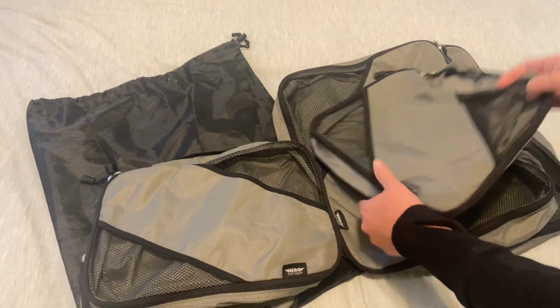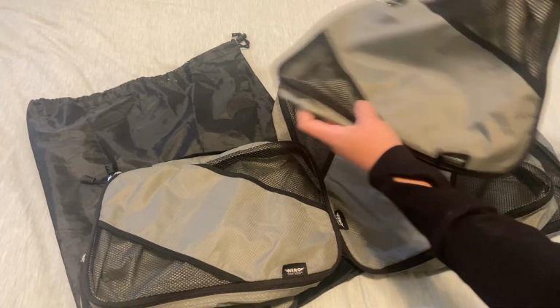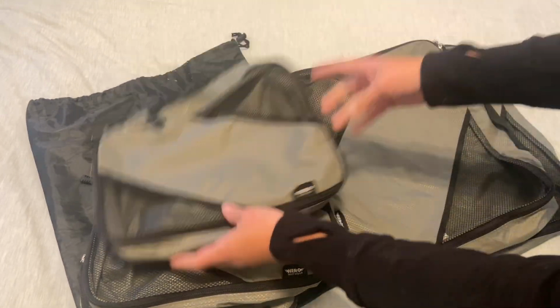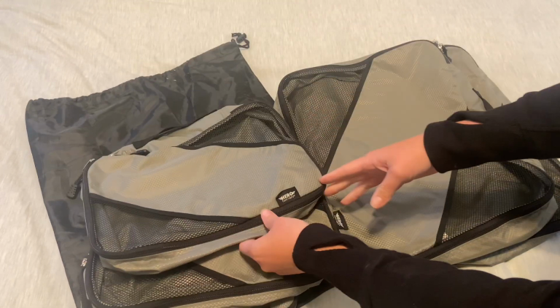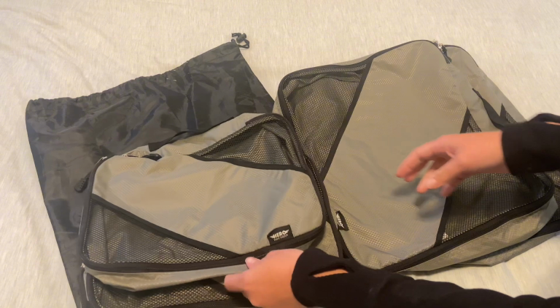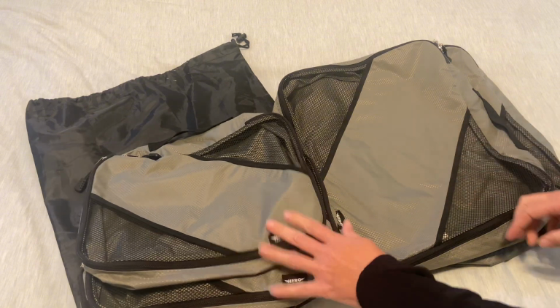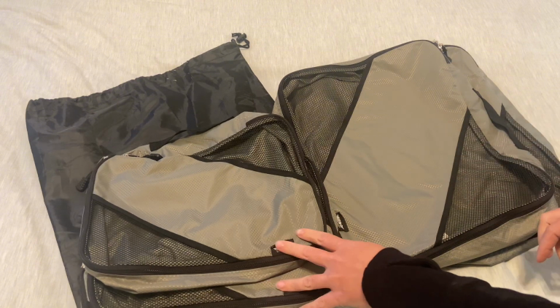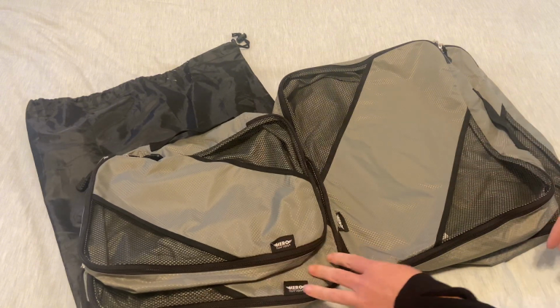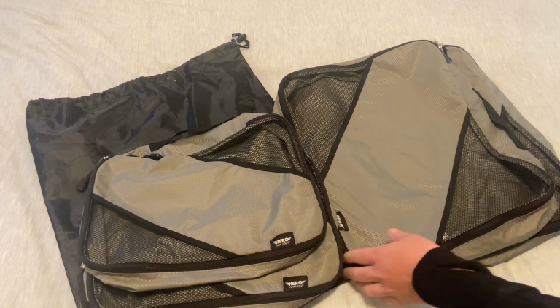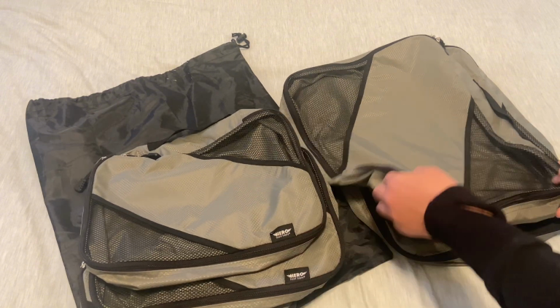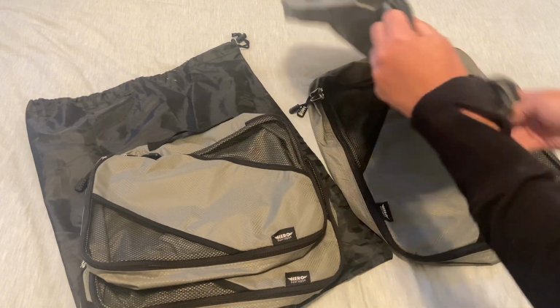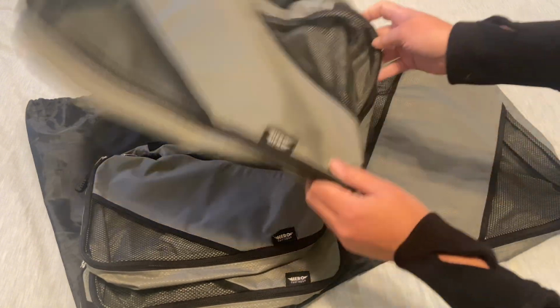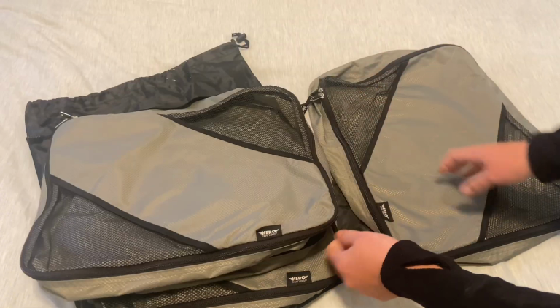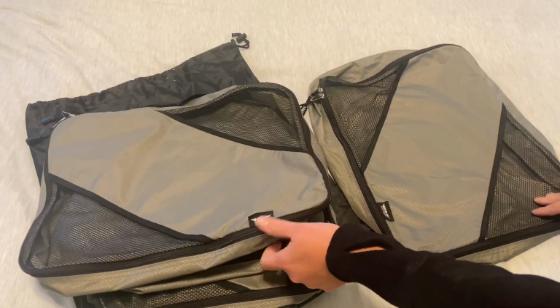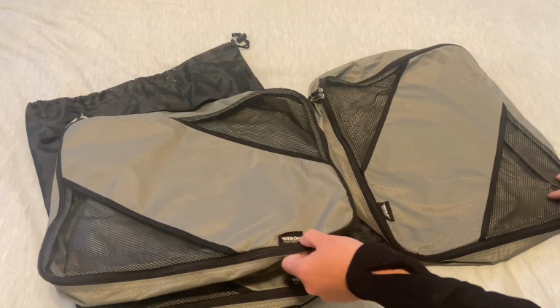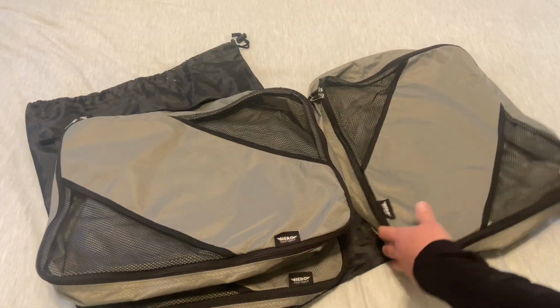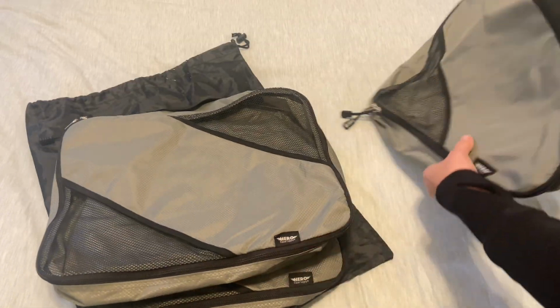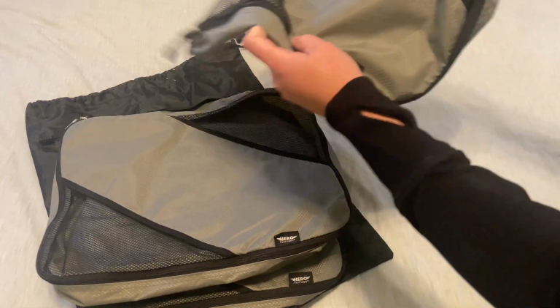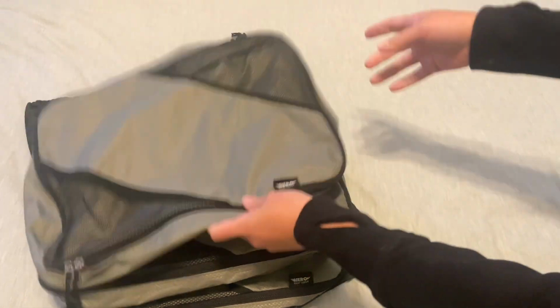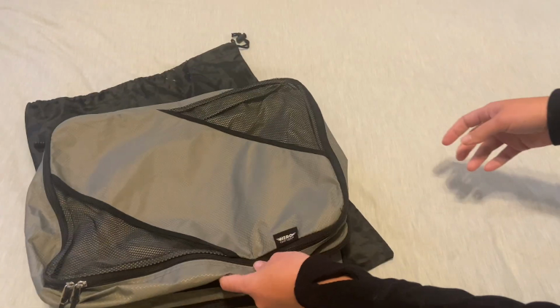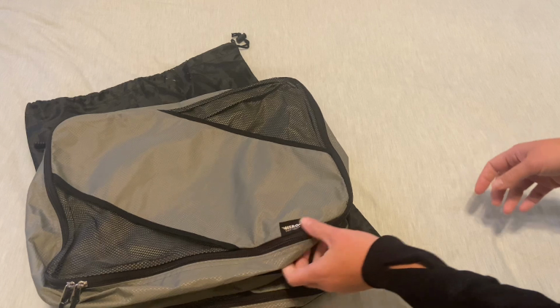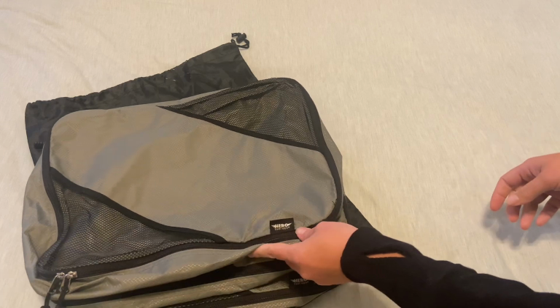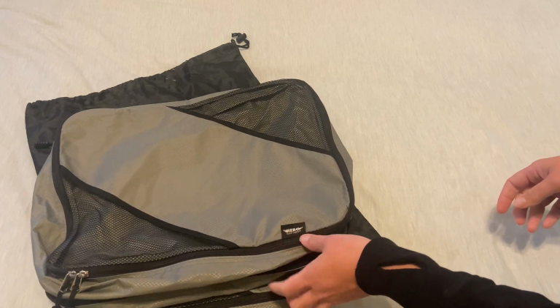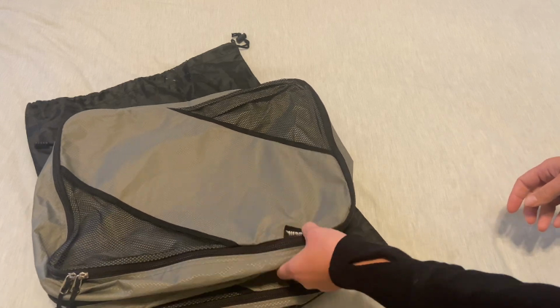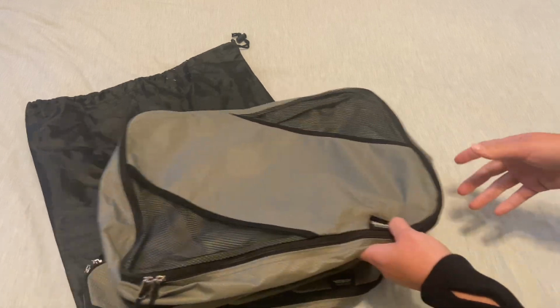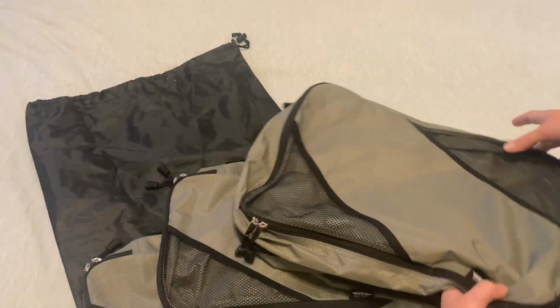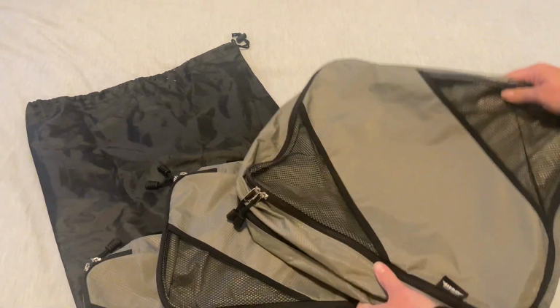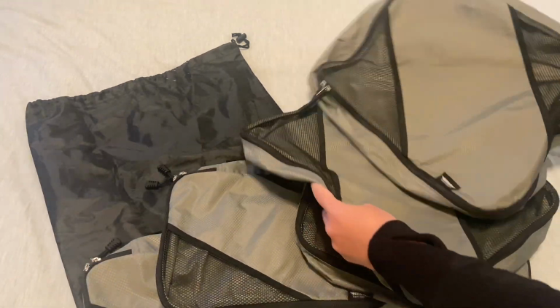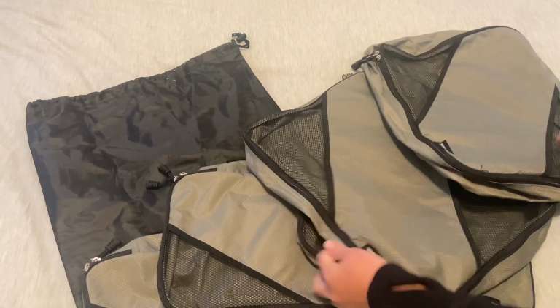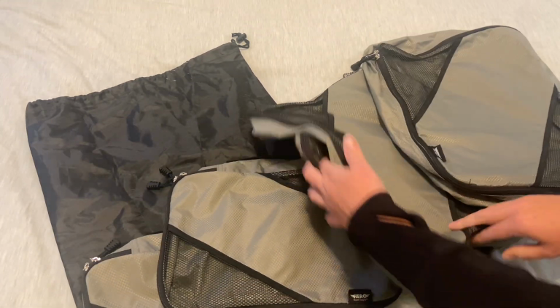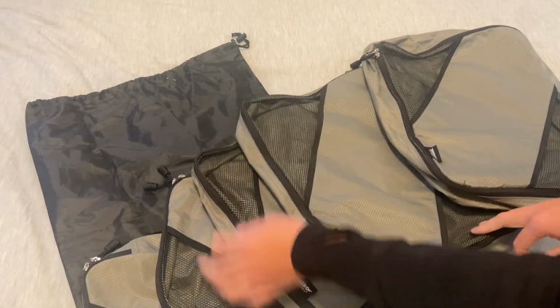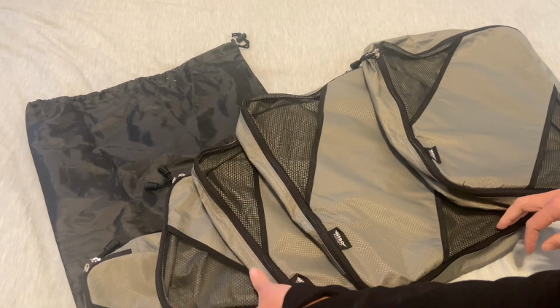I like to use the medium bags for undergarments, workout clothes, and shirts. And then there are two large bags — I like to do jackets and pants in one of them, or any kind of outerwear I might need.